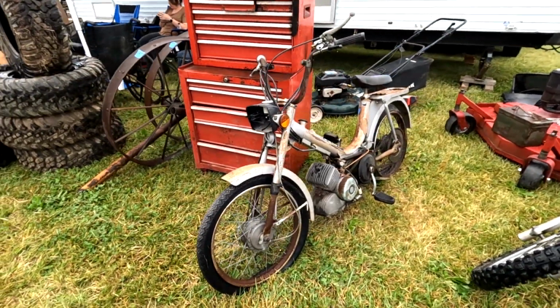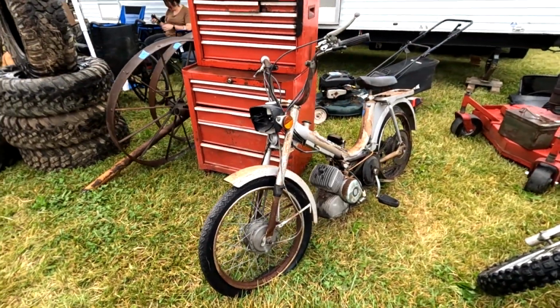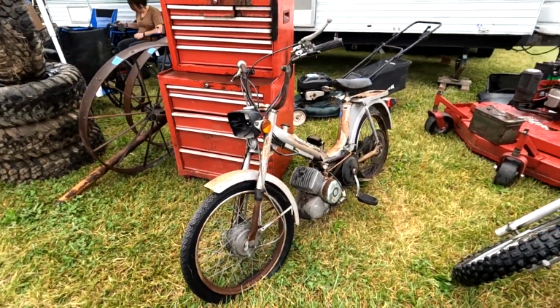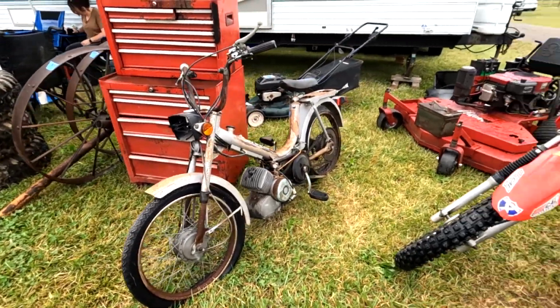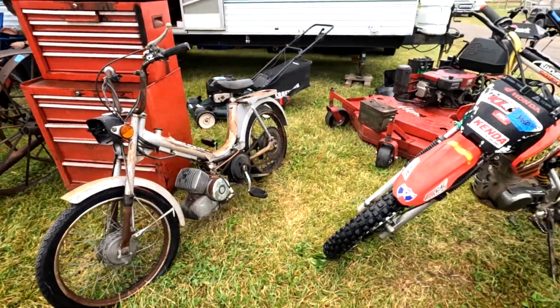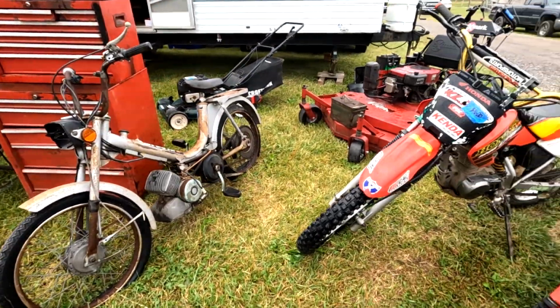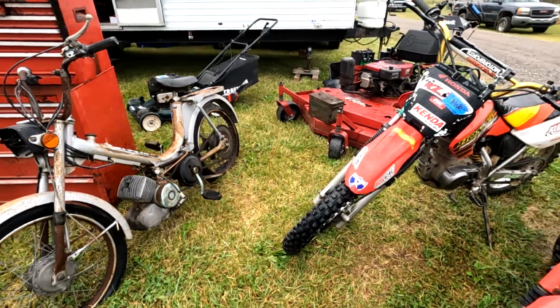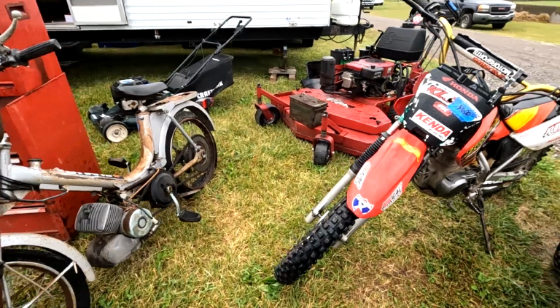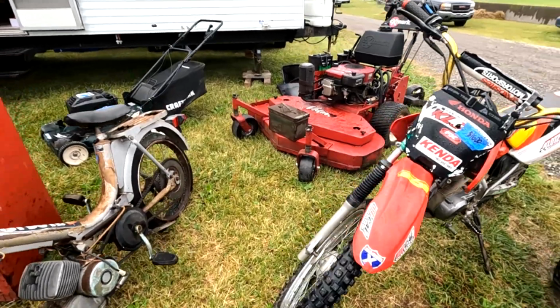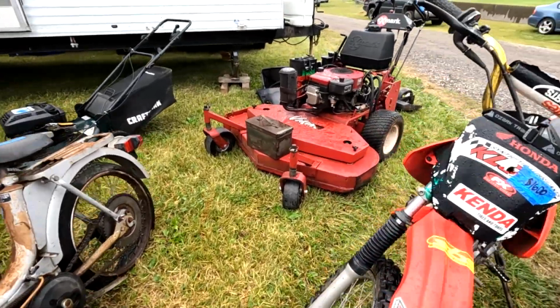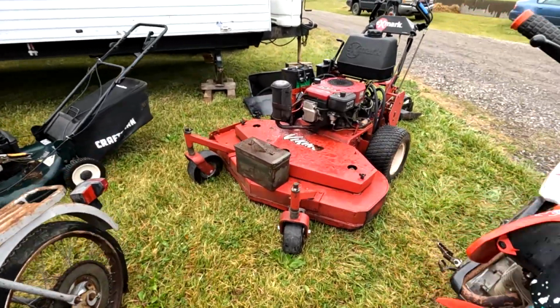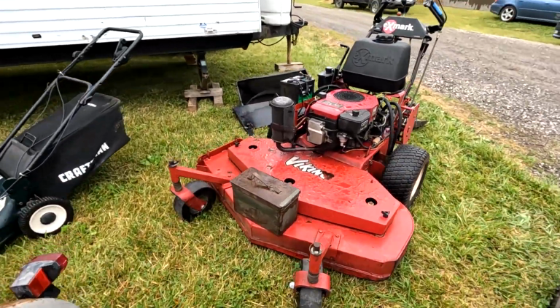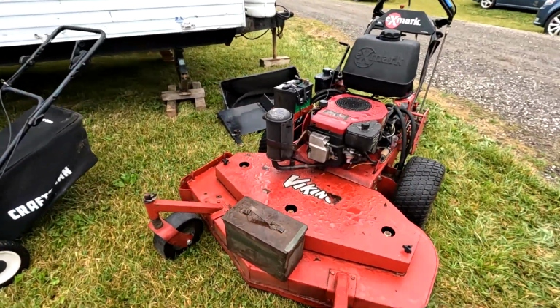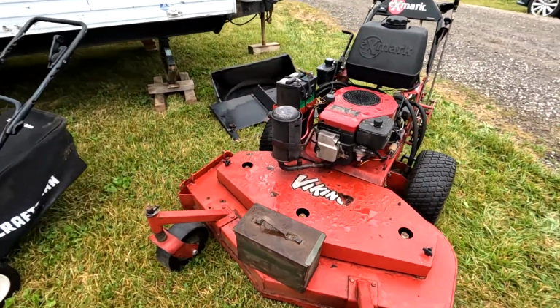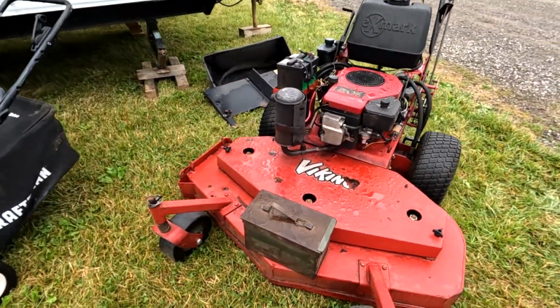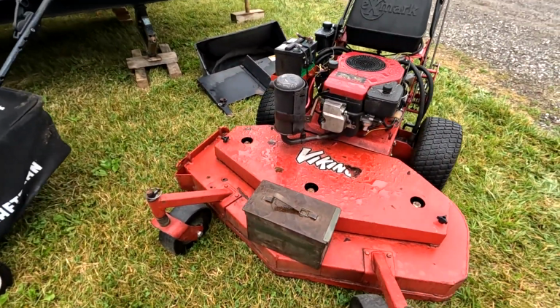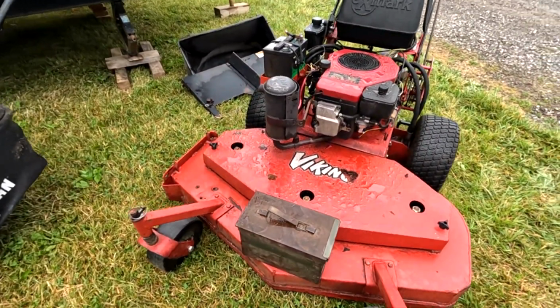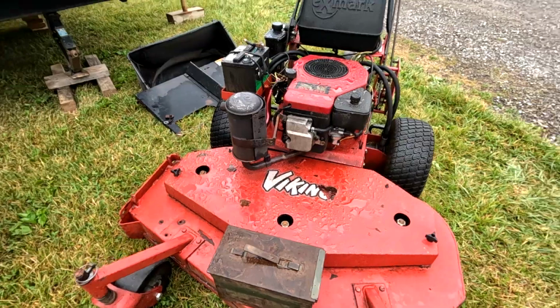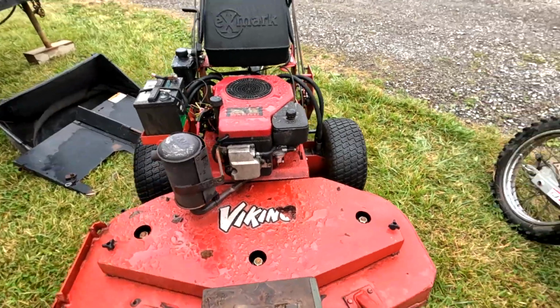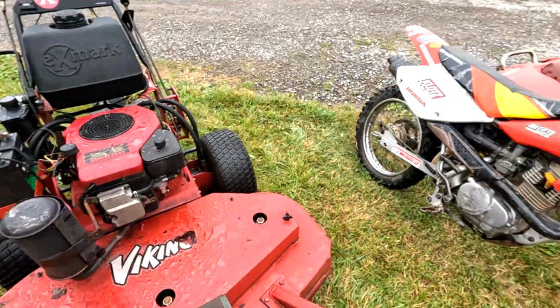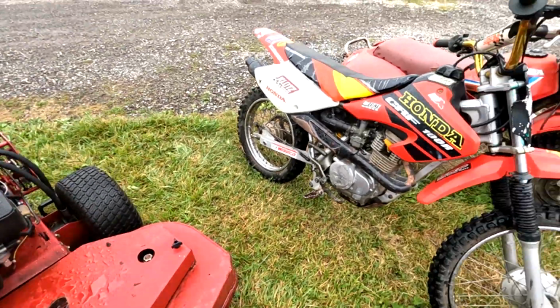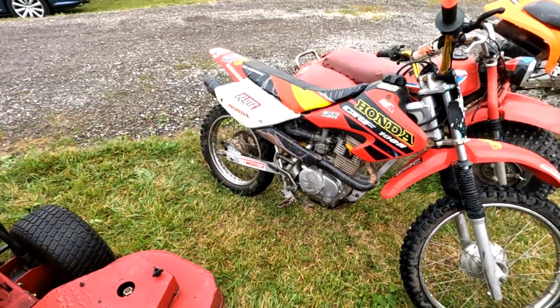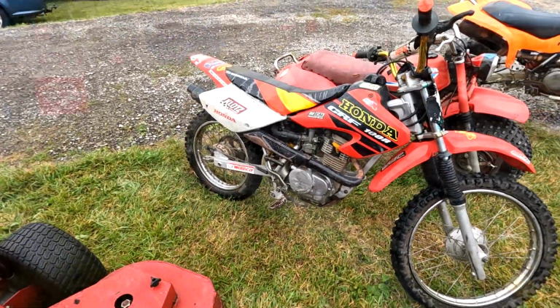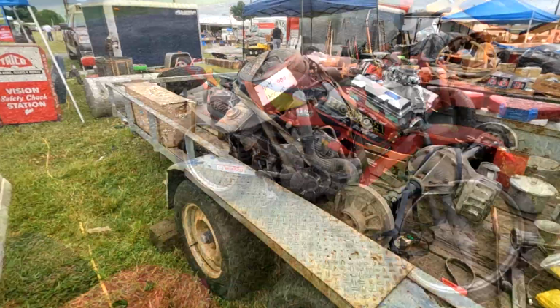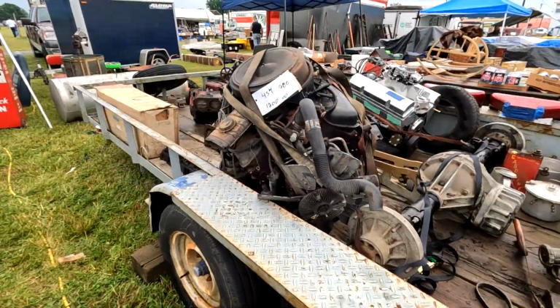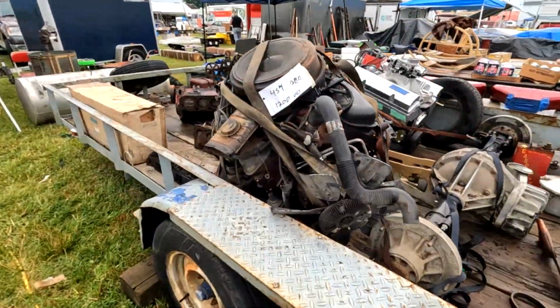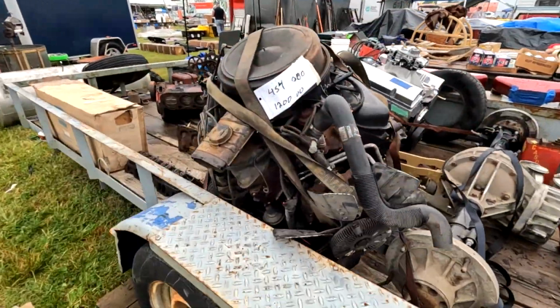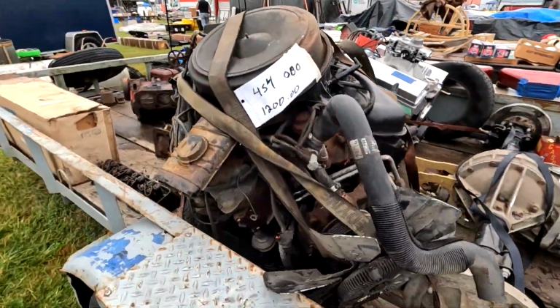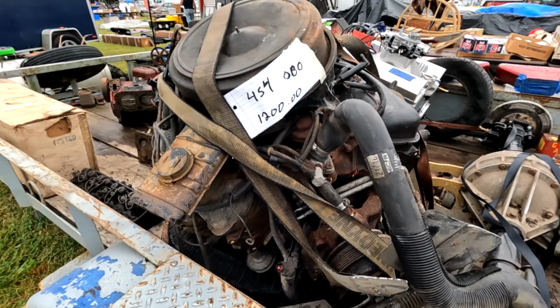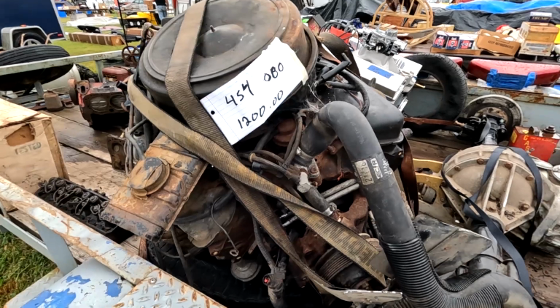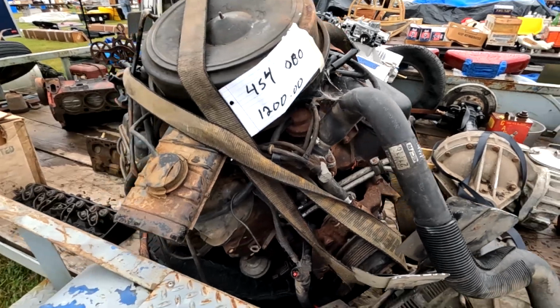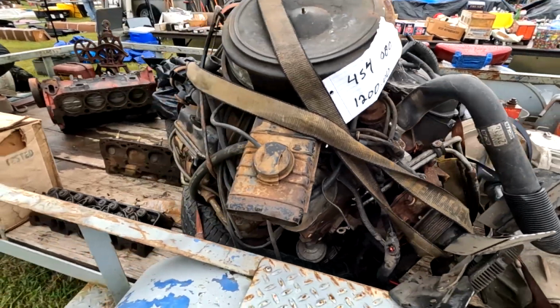Man, it's amazing all the motorcycles out here. That's pretty nice — I could use that. You need a 454? Here you go — 1,200 bucks.